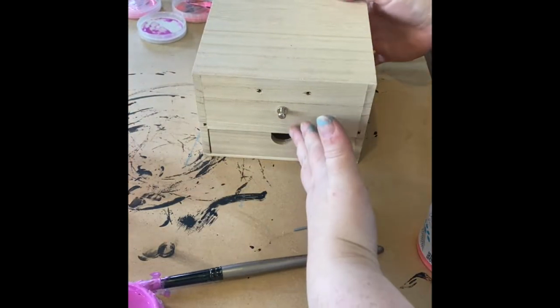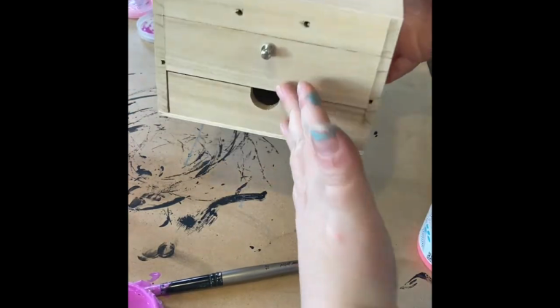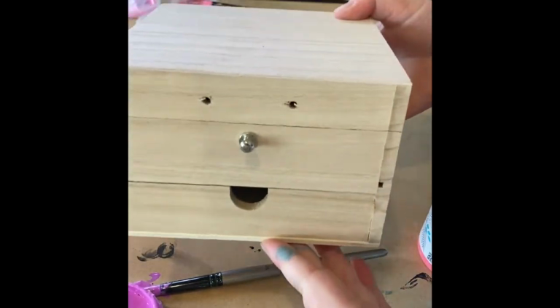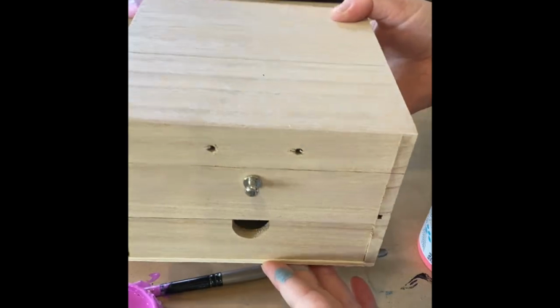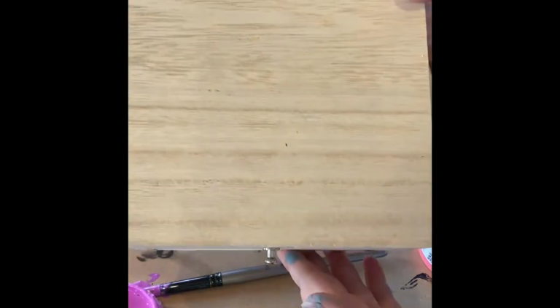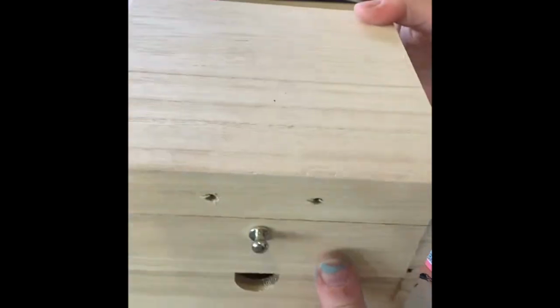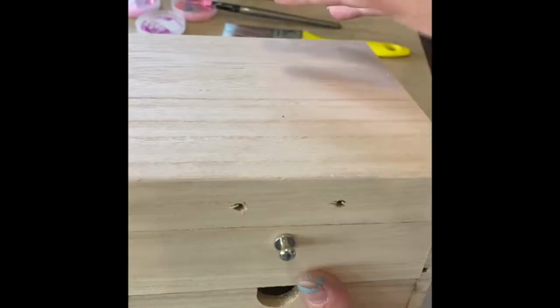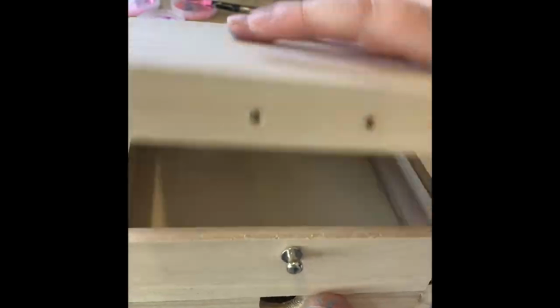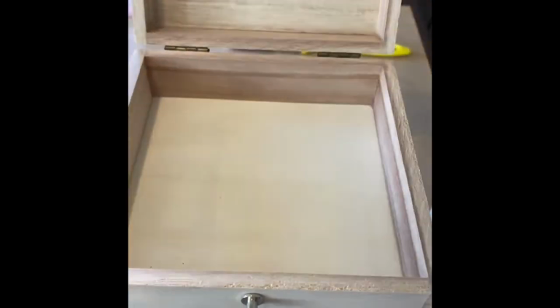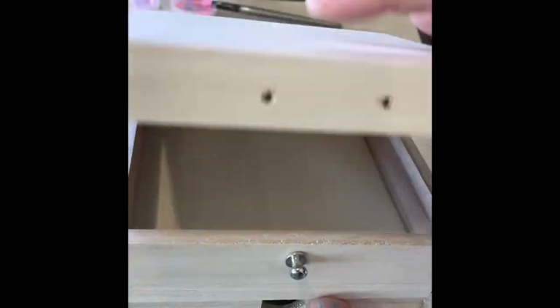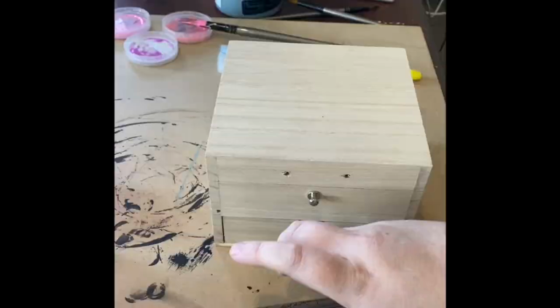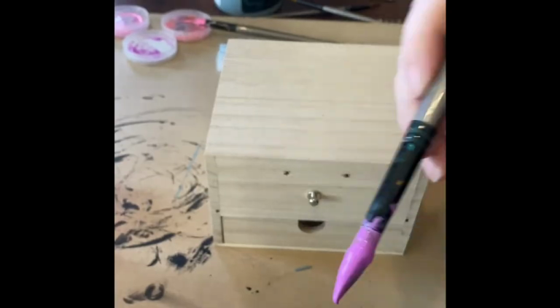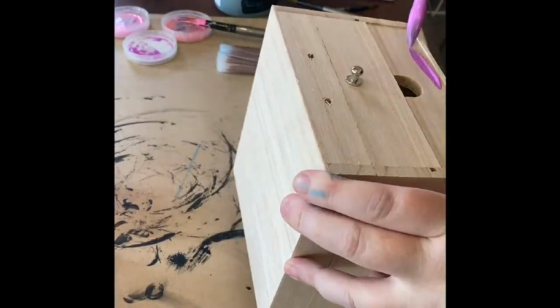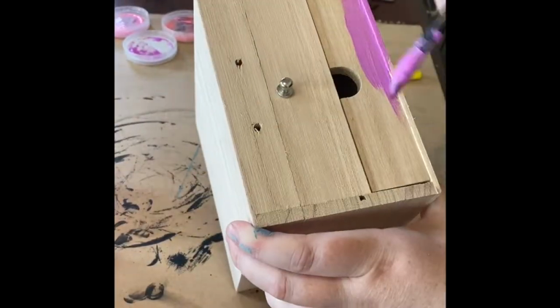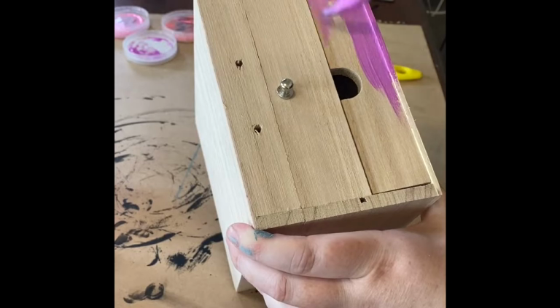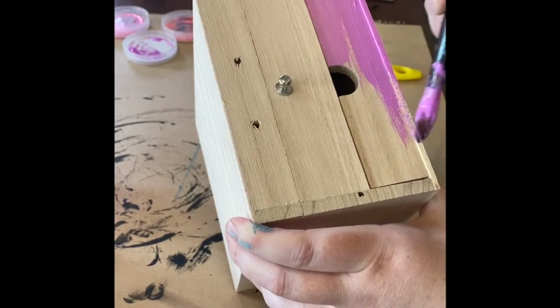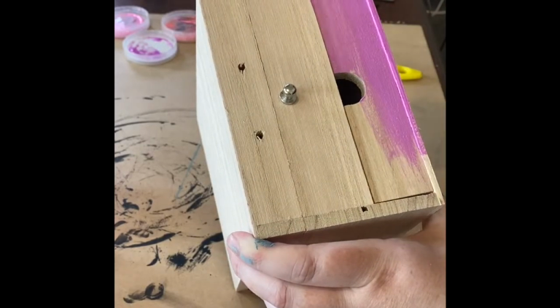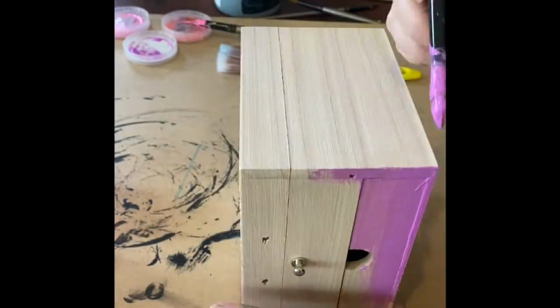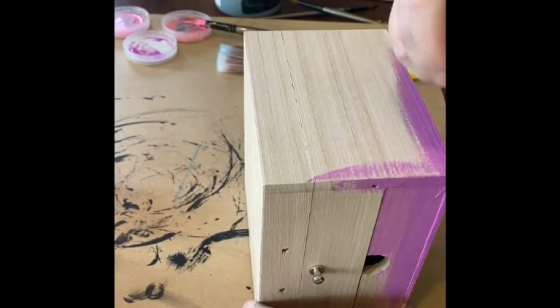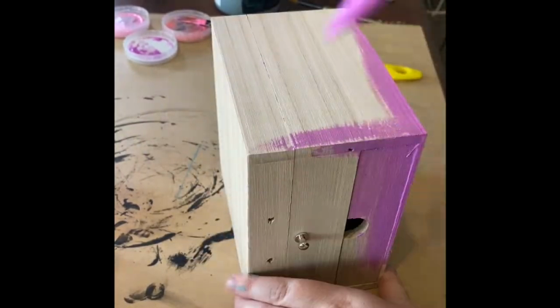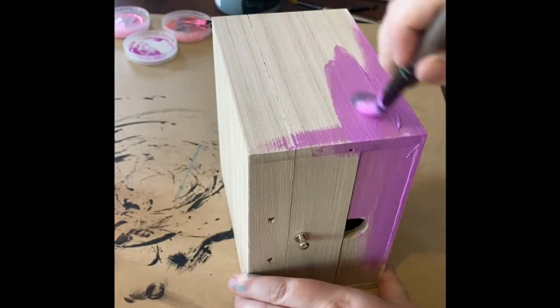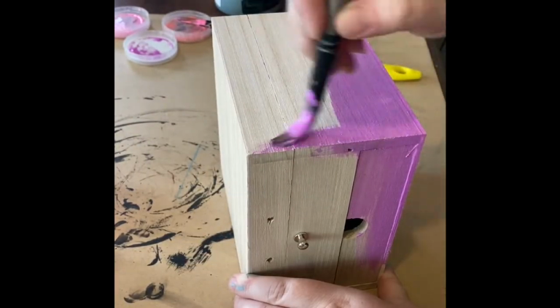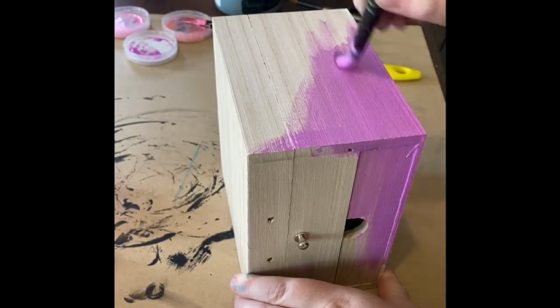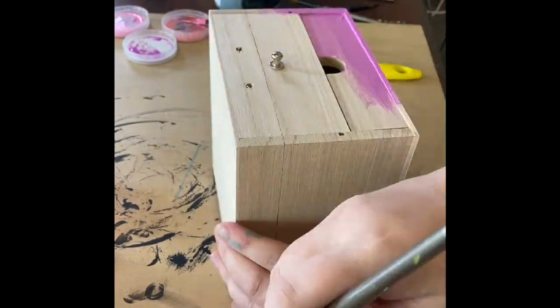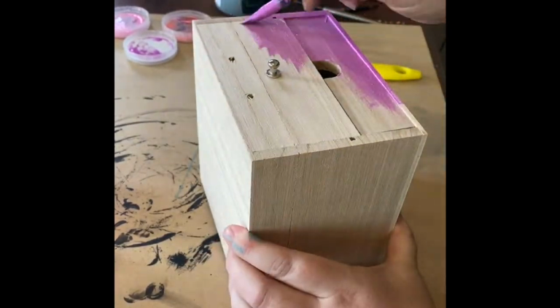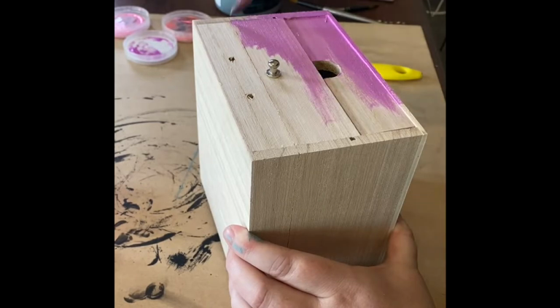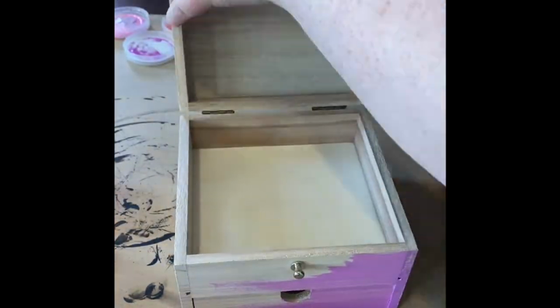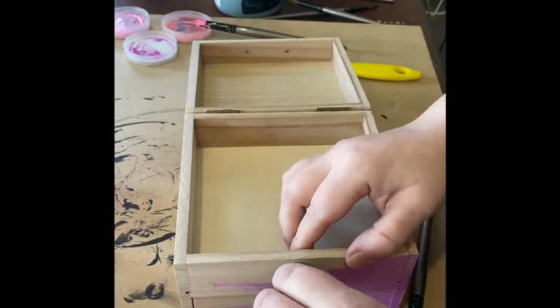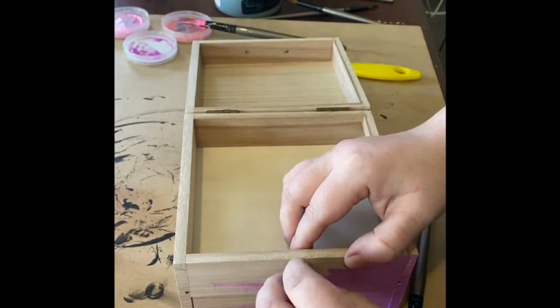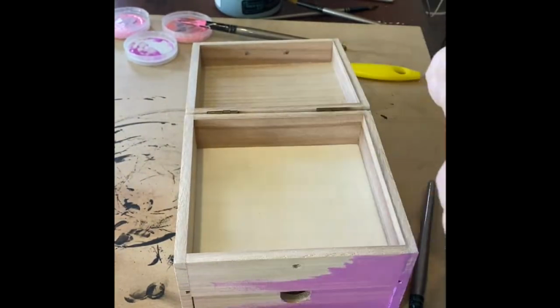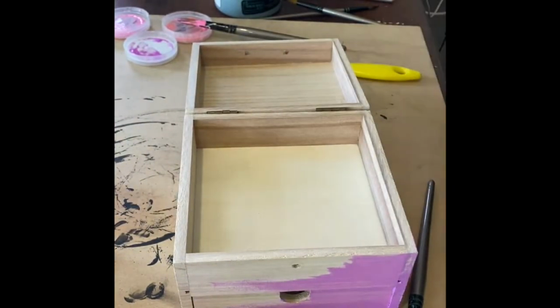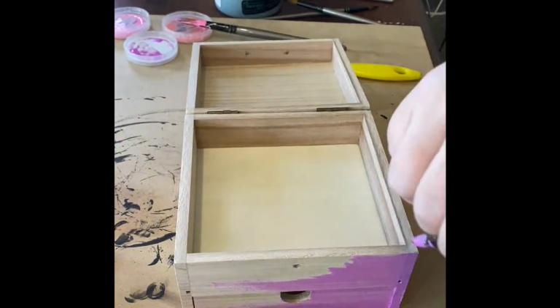Really vibrant, really beautiful colours. We're going to be applying them to this beautiful jewellery box. This is just straight out of the packet — it's royal pine. All I've done is give it a very quick wipe down just to make sure there's no dust or dirt on it.